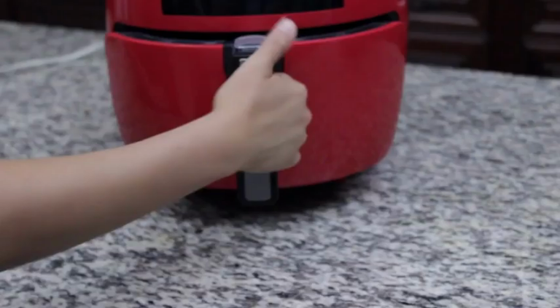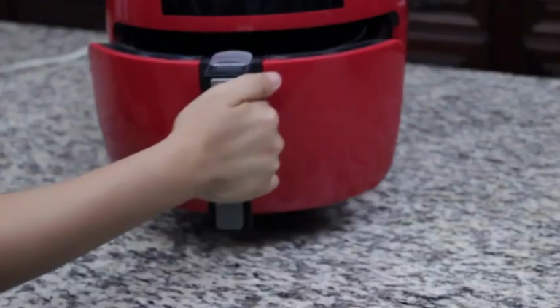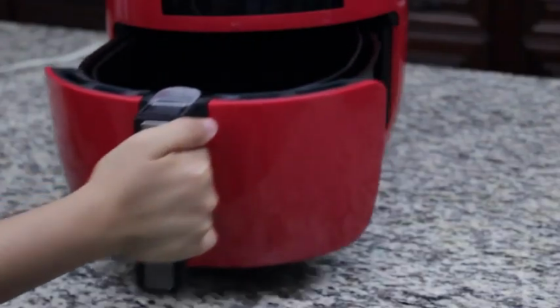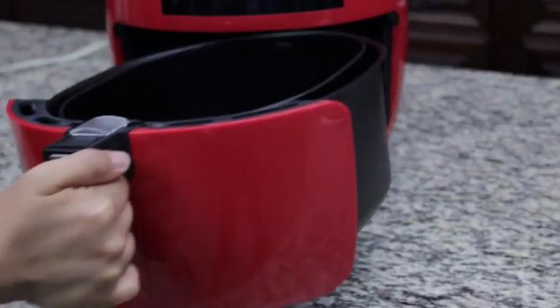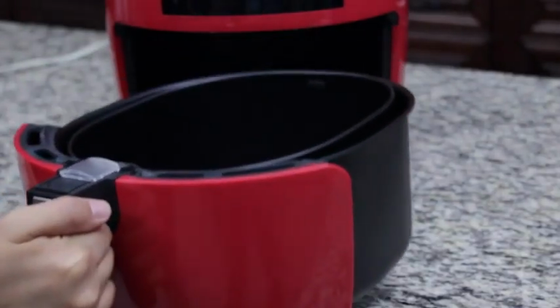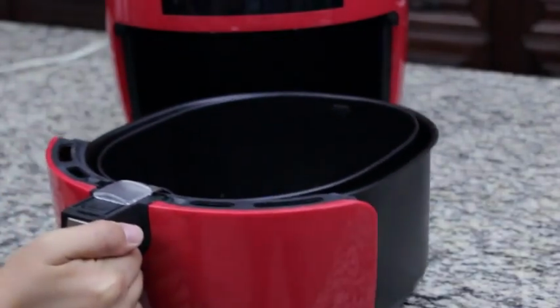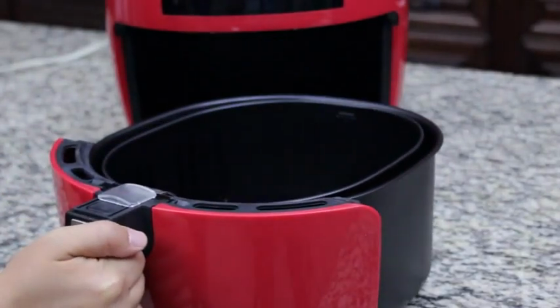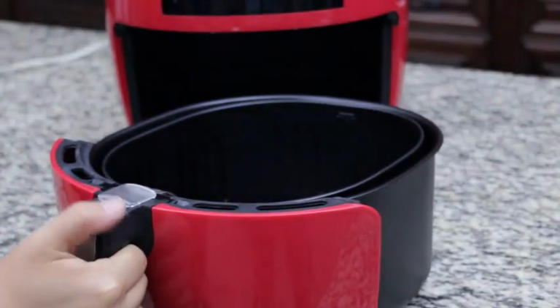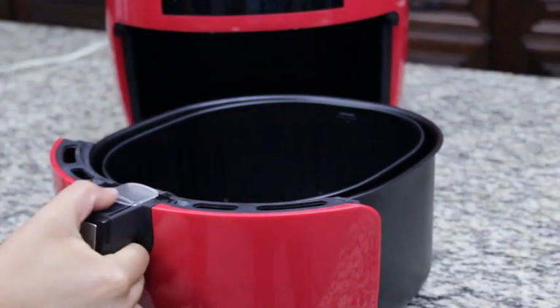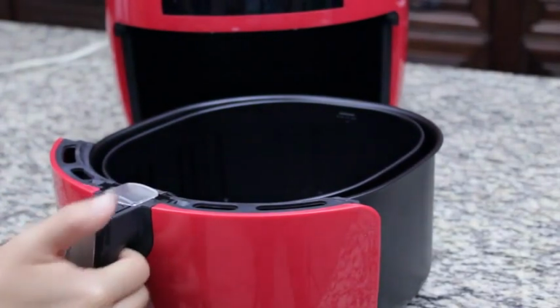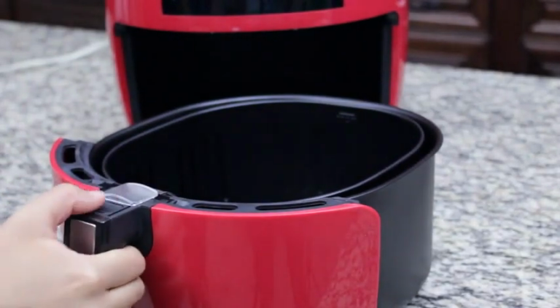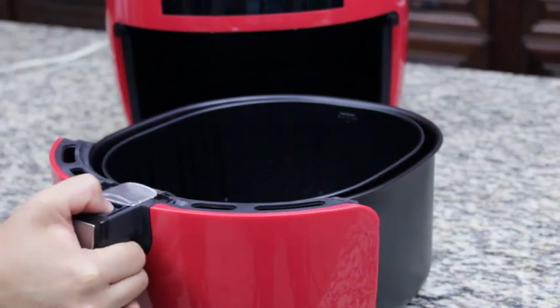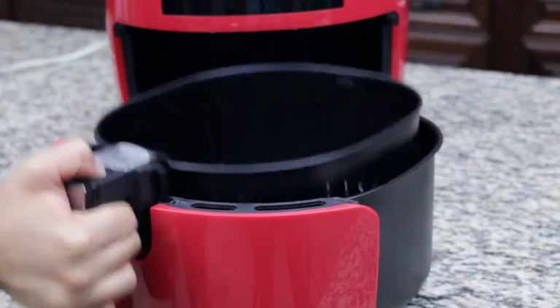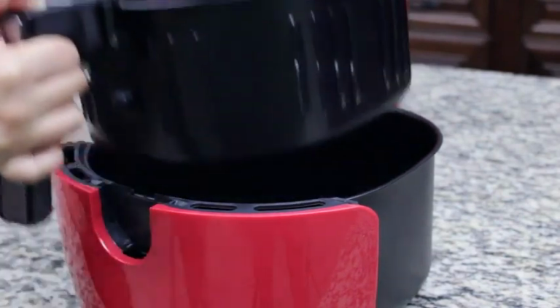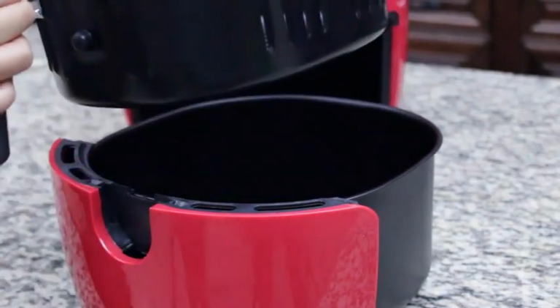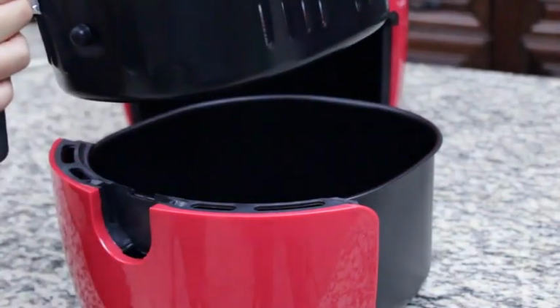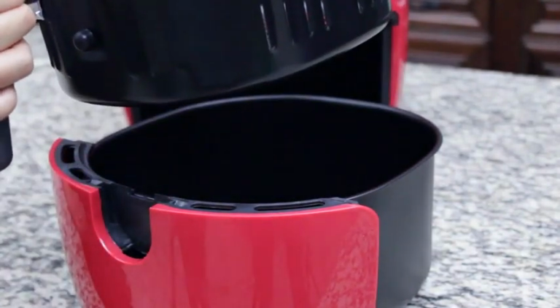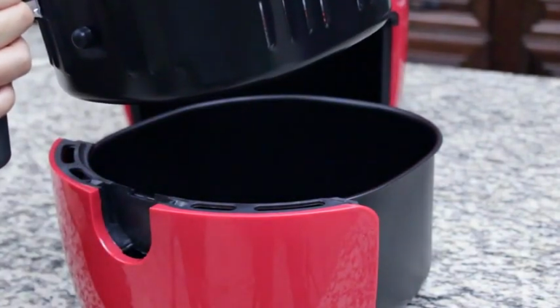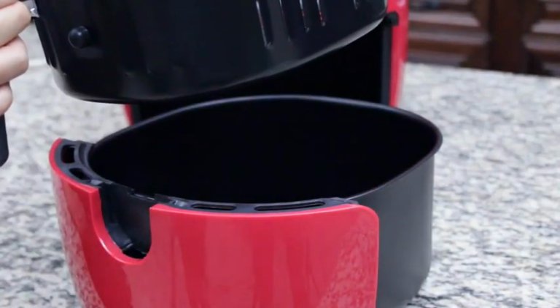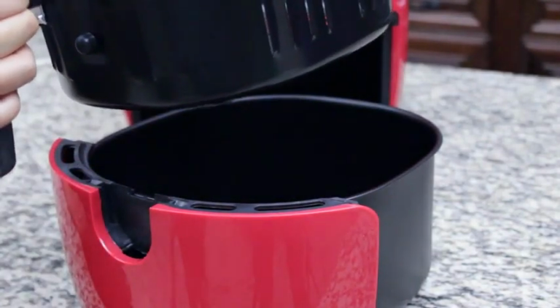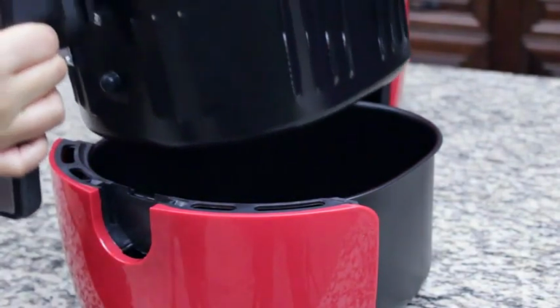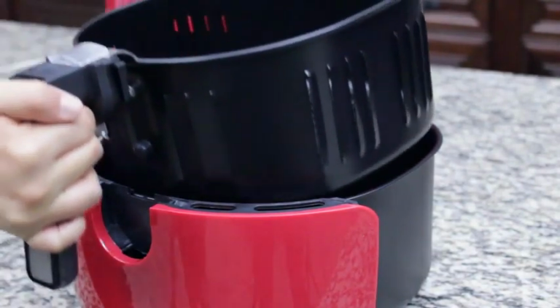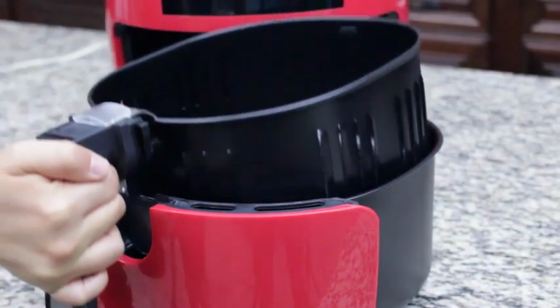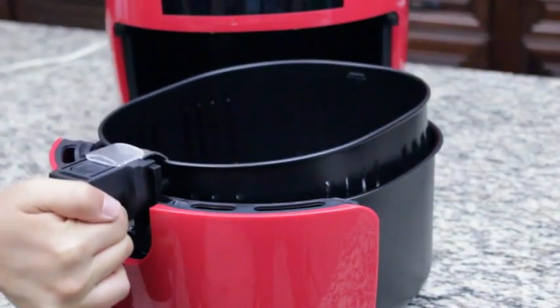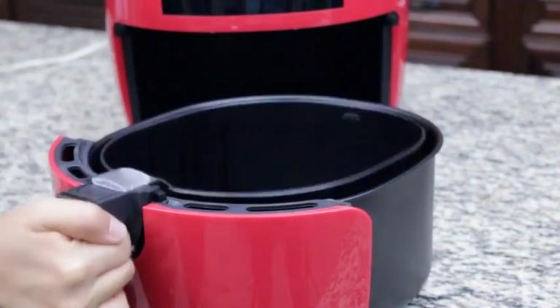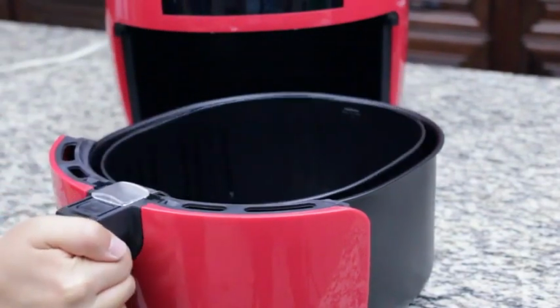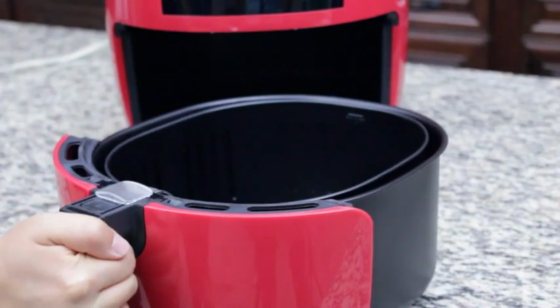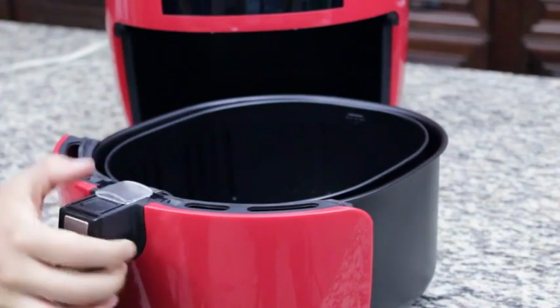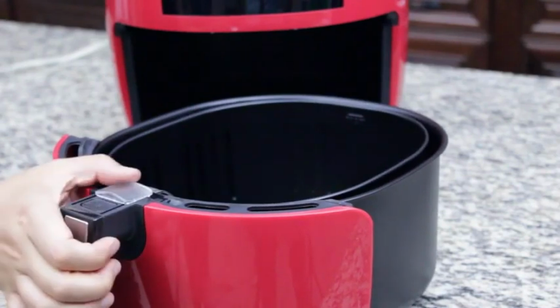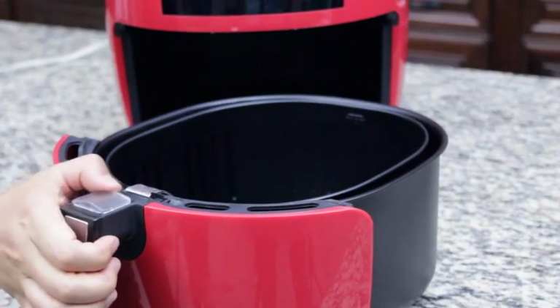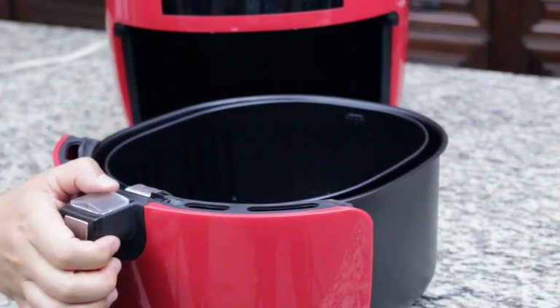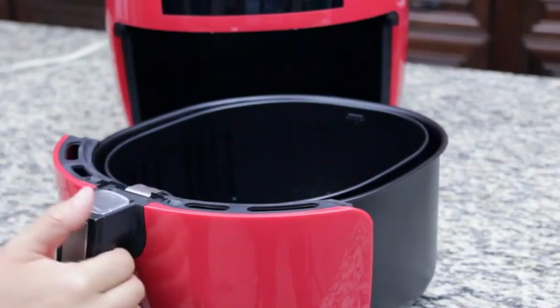To remove the basket, push the button guard forward with your thumb and pull upward. When resetting, make sure the button guard slides back over the button to ensure that the basket does not slip out of the cooker.